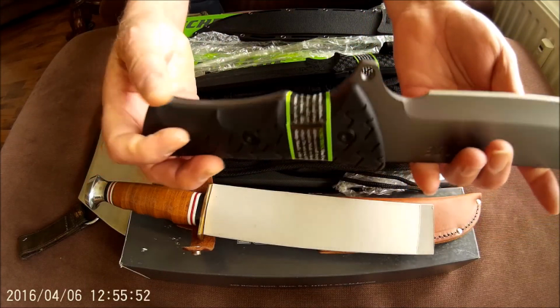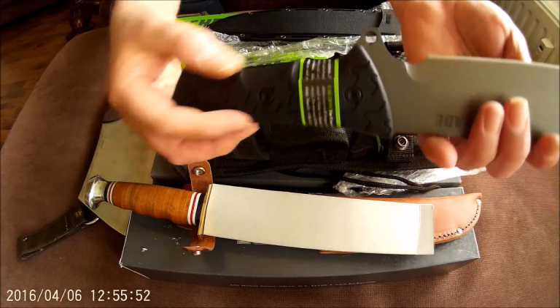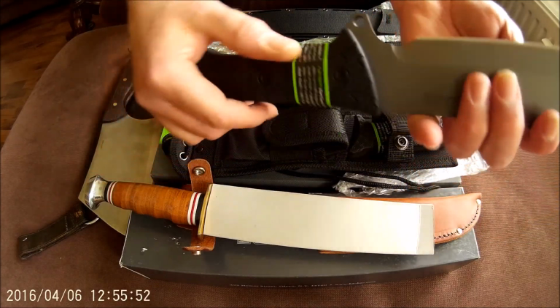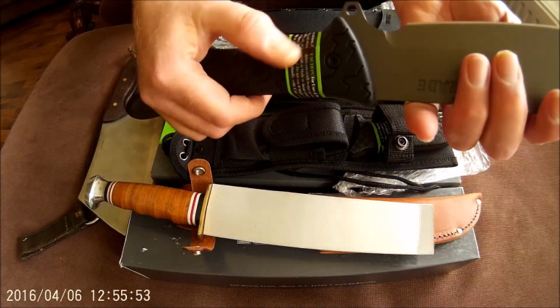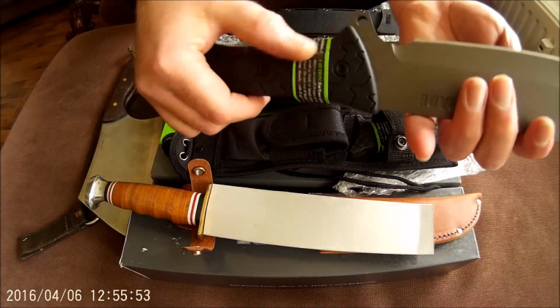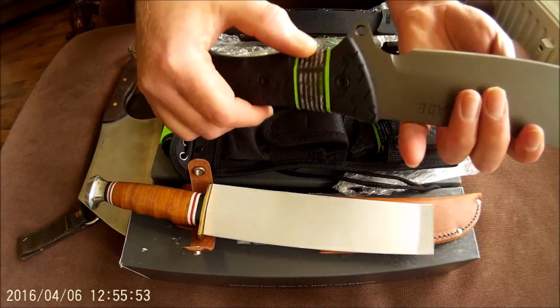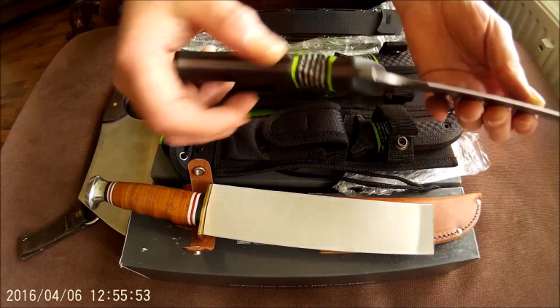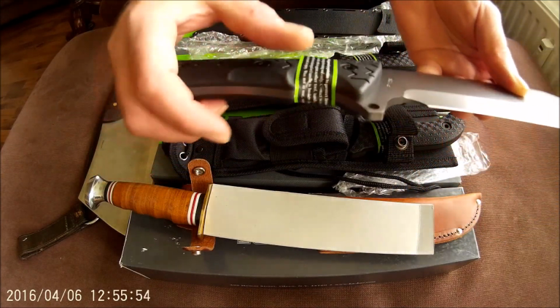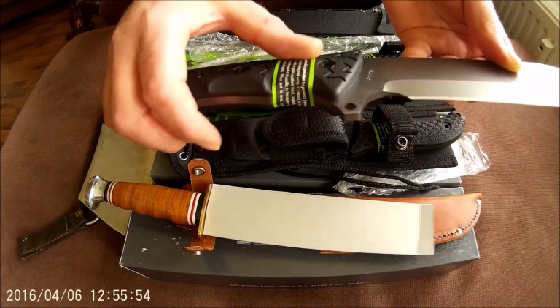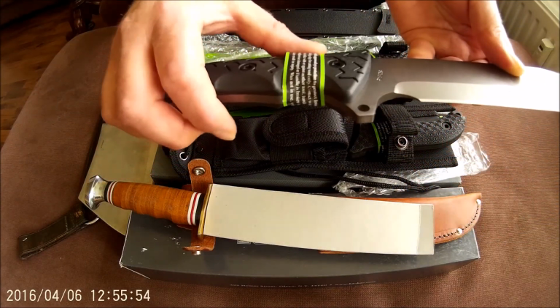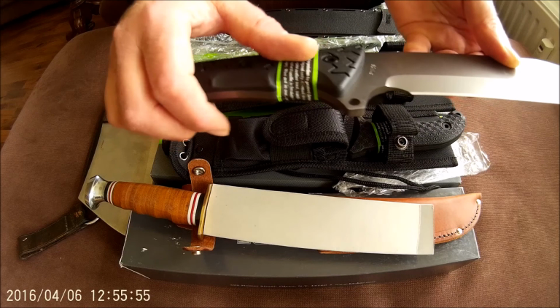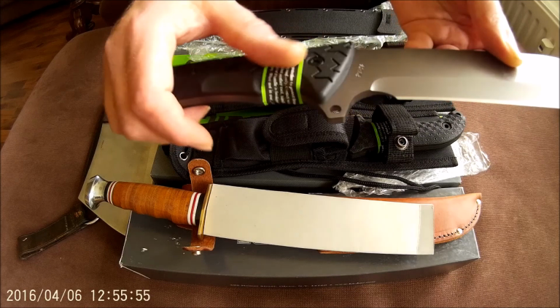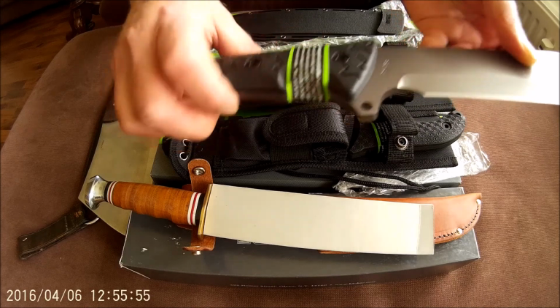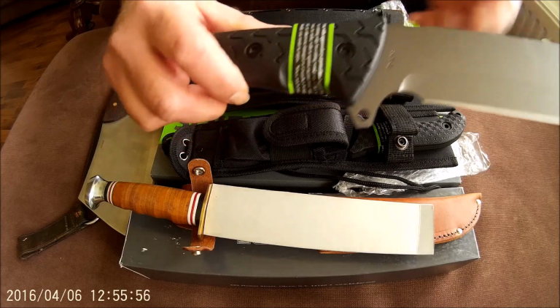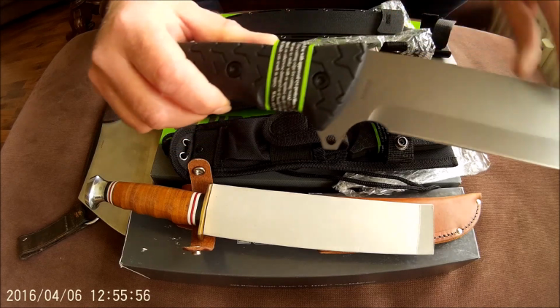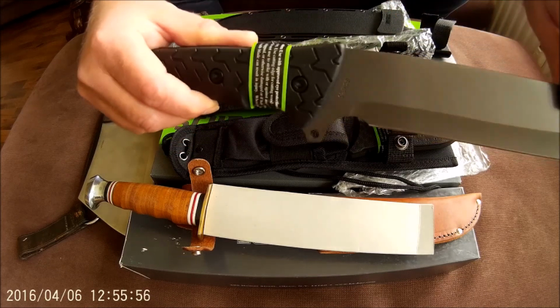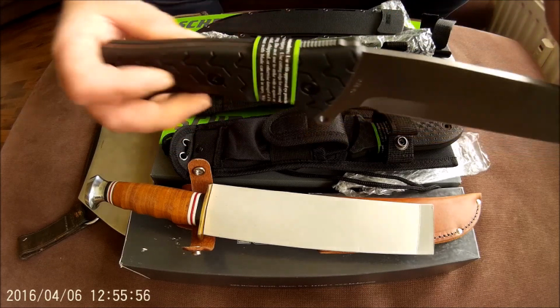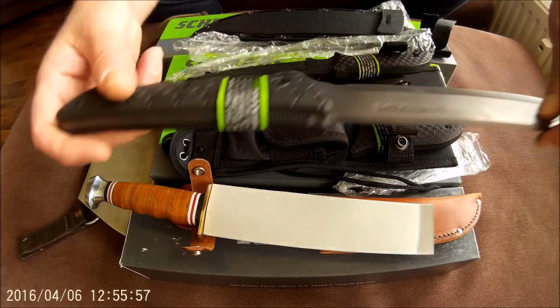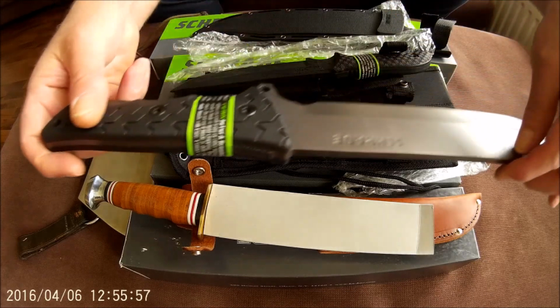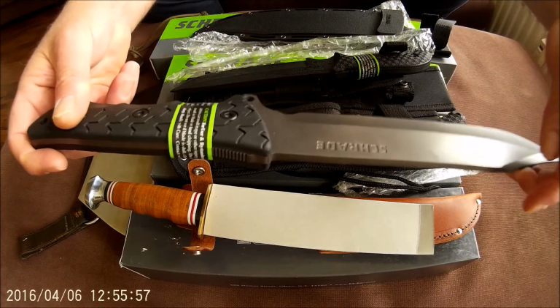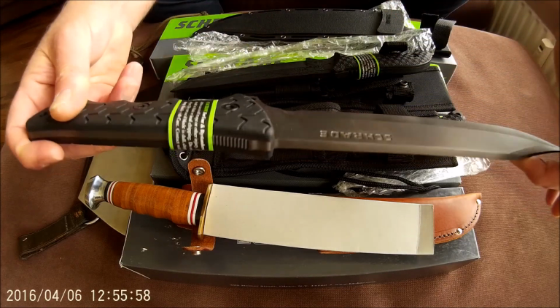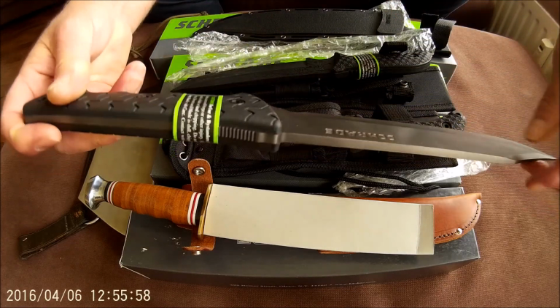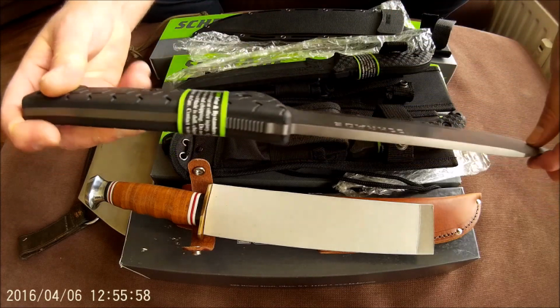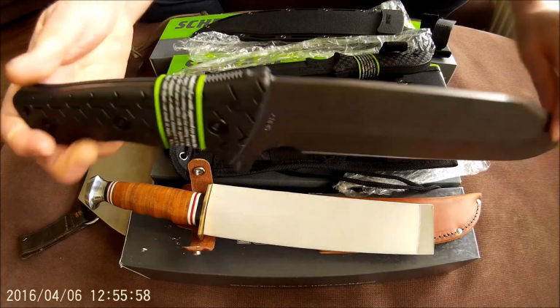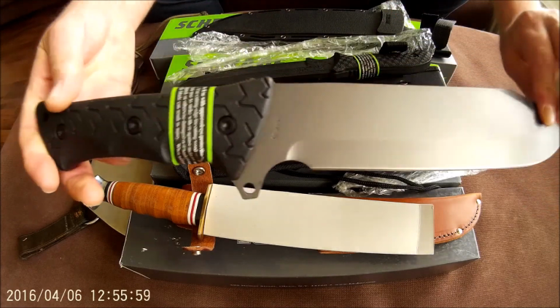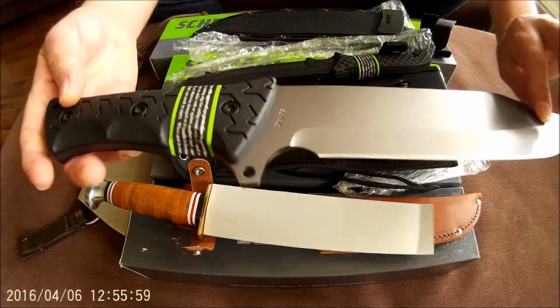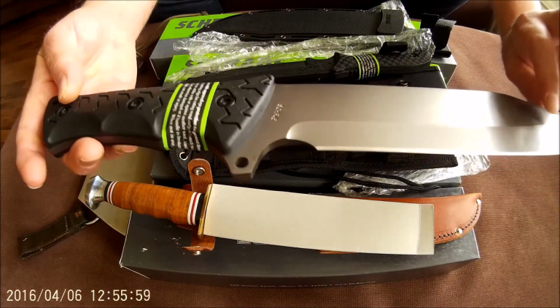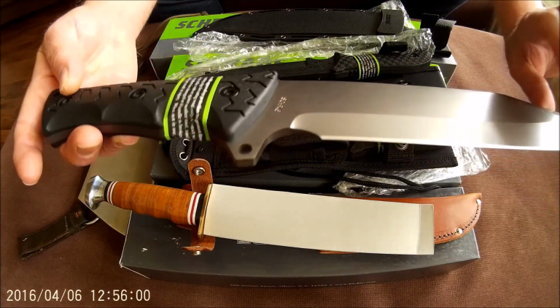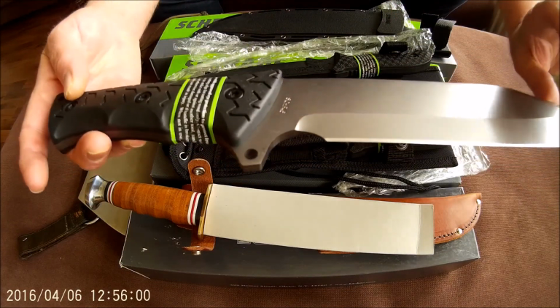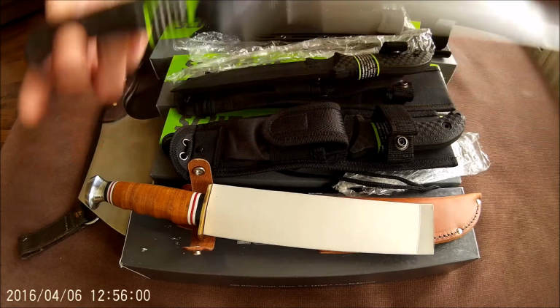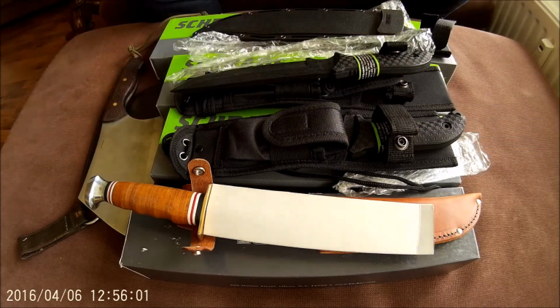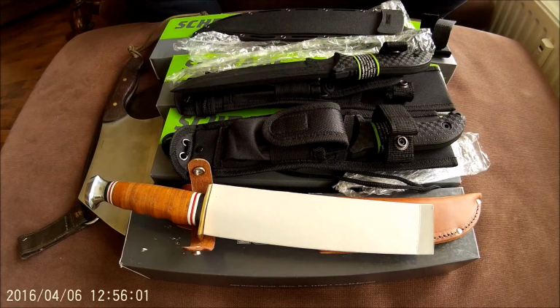On all three, the stickers still are on the handles. Very gorgeous knife.